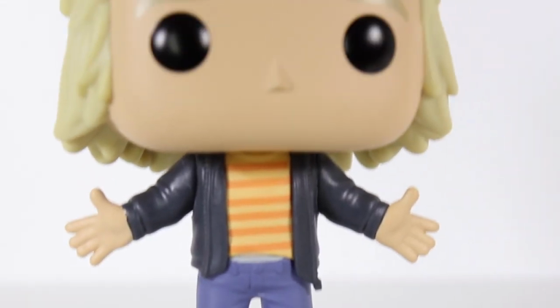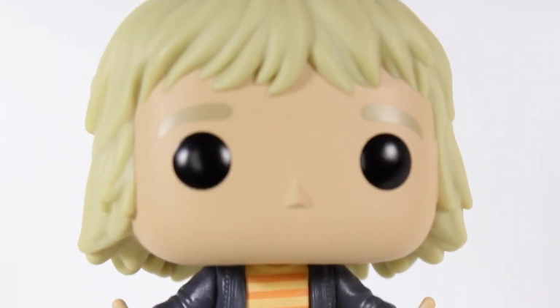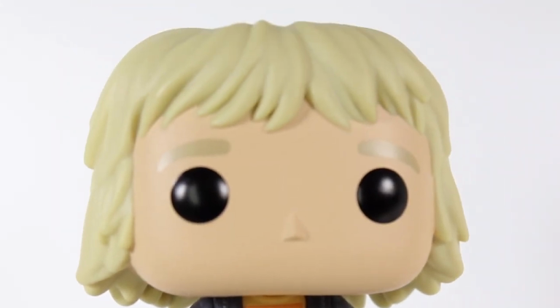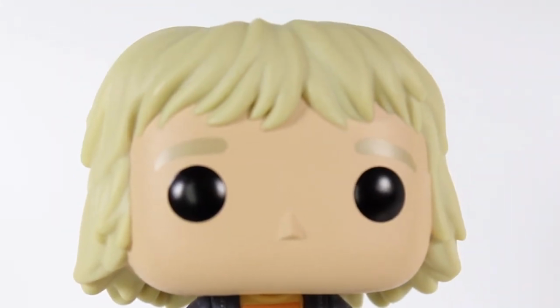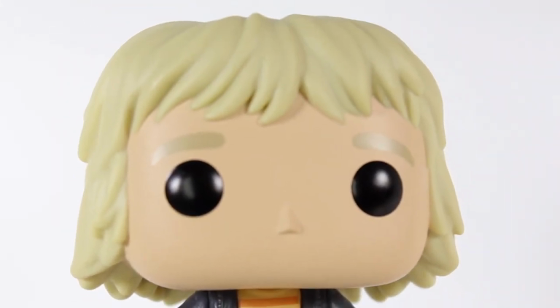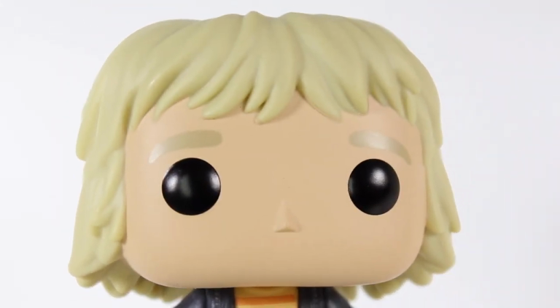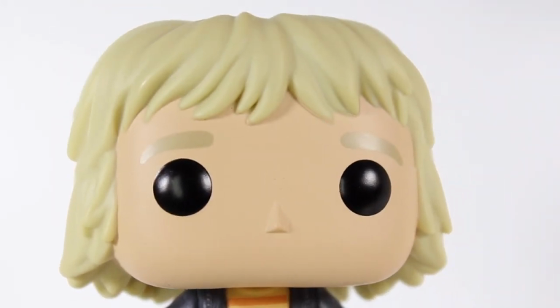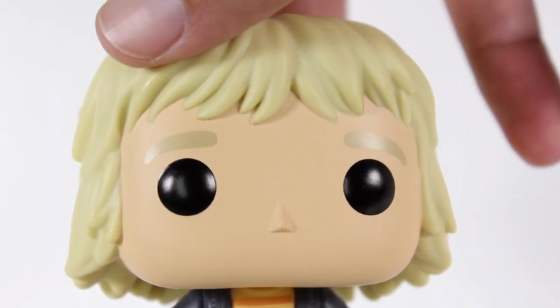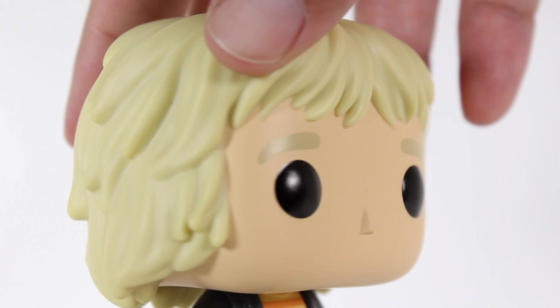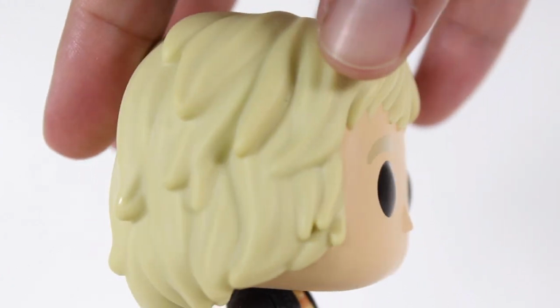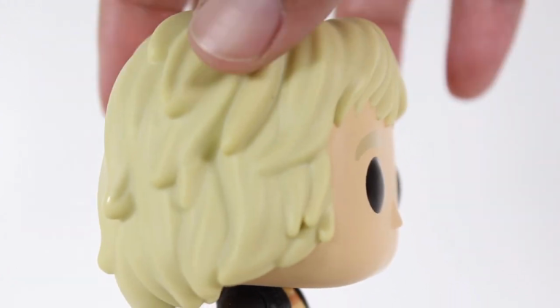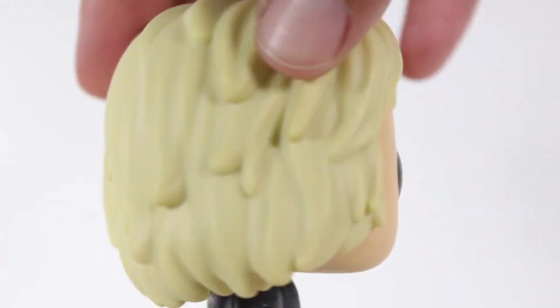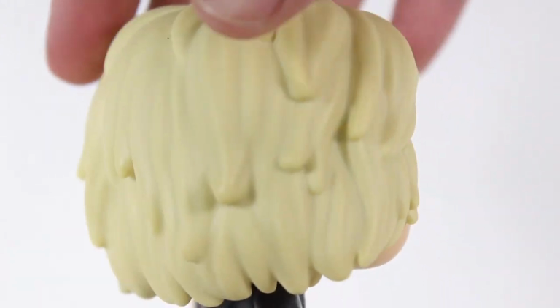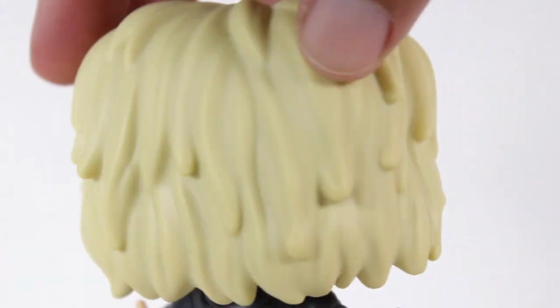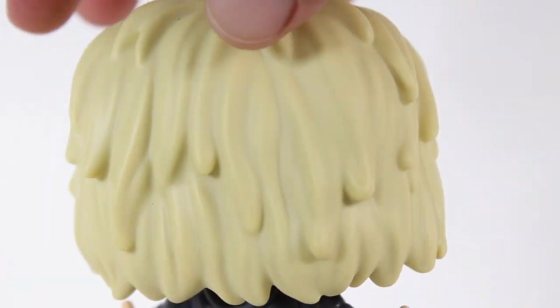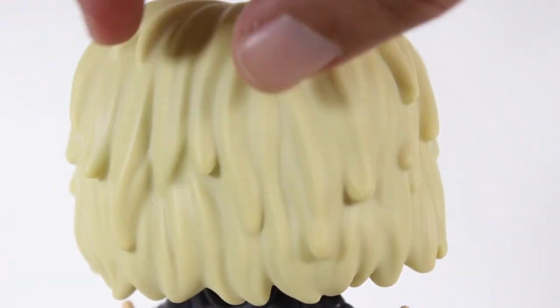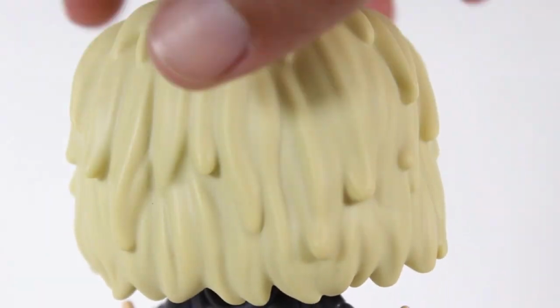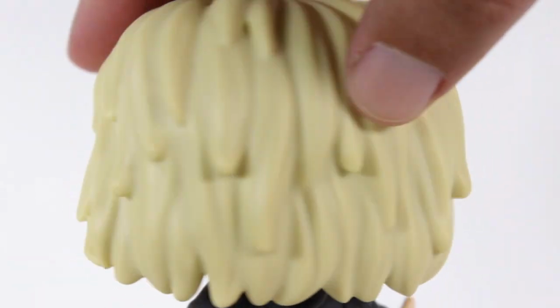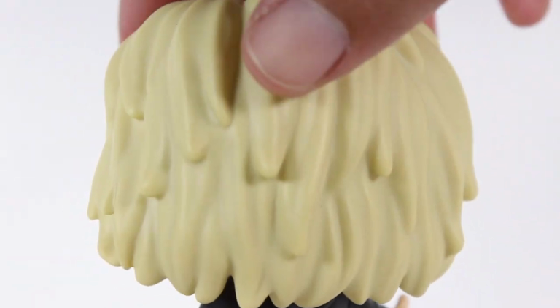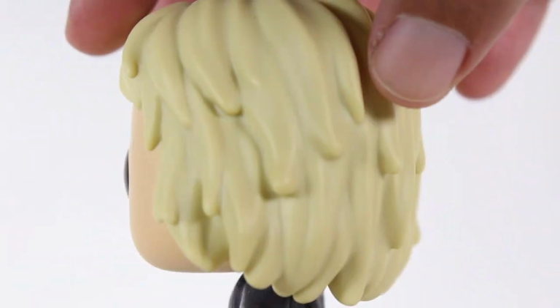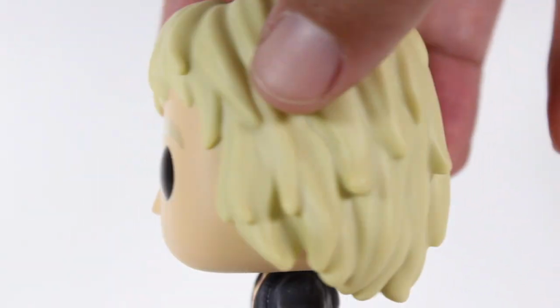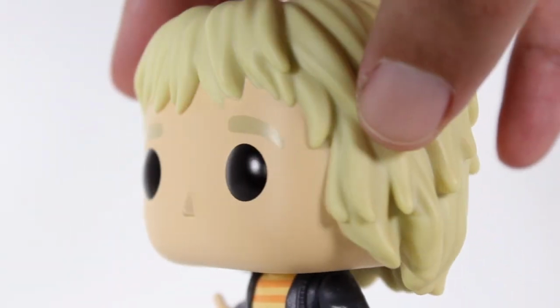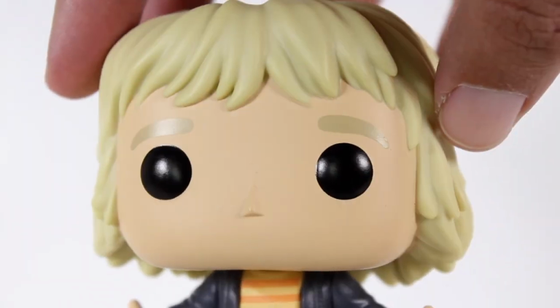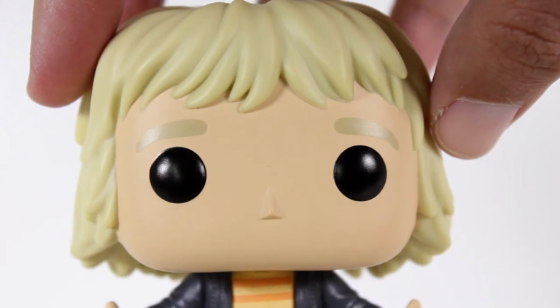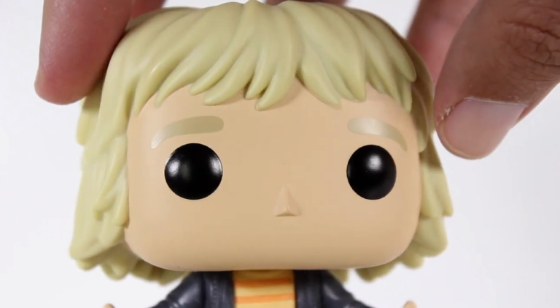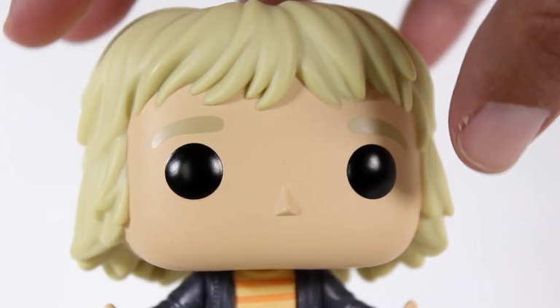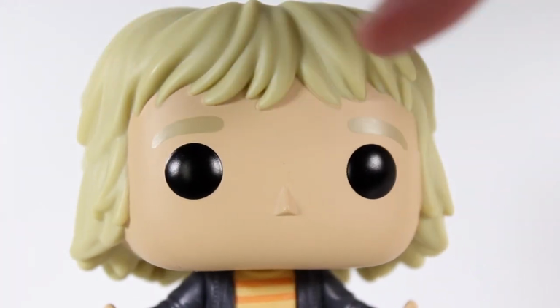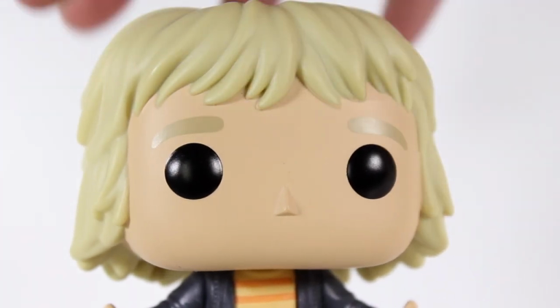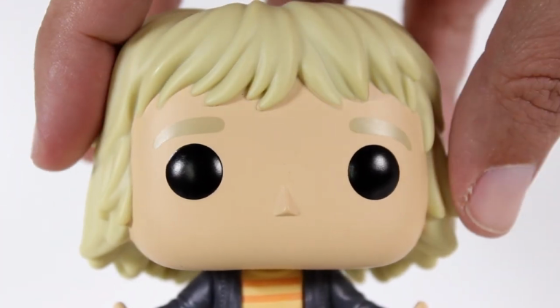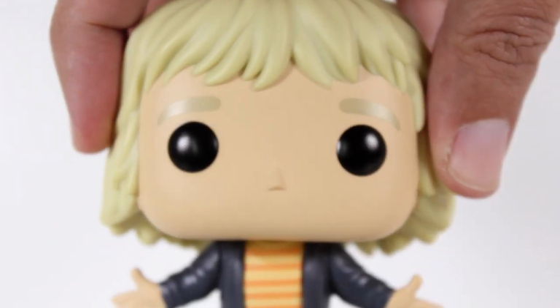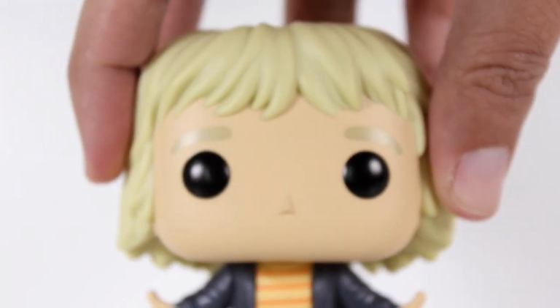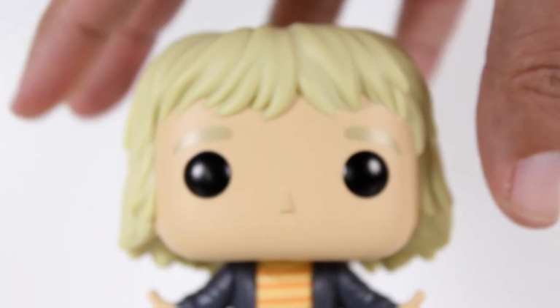Also, the head is great. I love the way they sculpted Harry's hair. All the little tufts and locks and flows of hair look good. I like the angle of his eyebrows and the good eyeball paint.